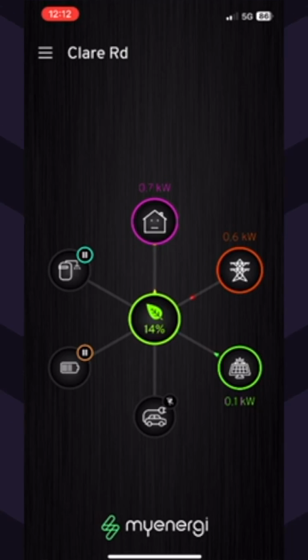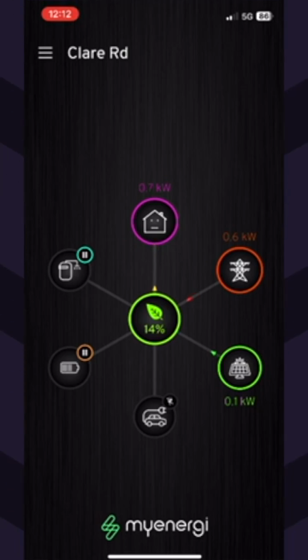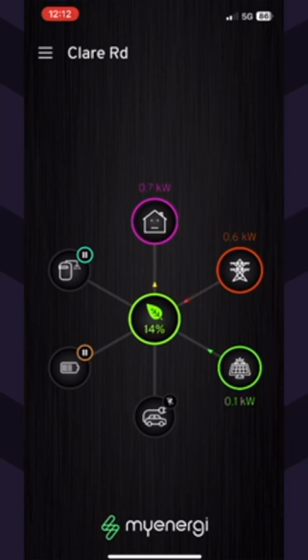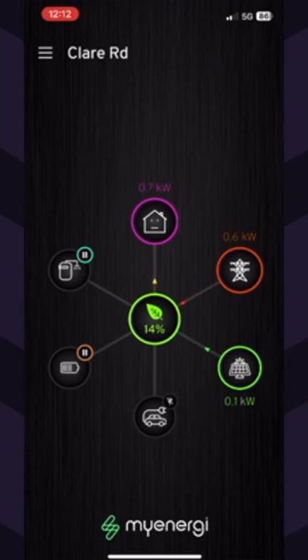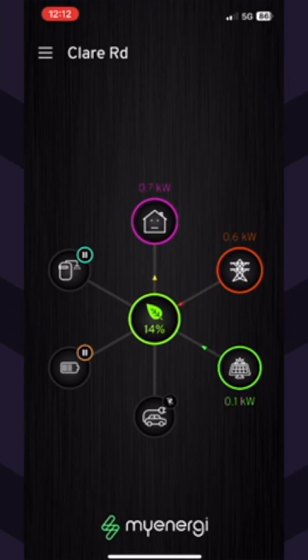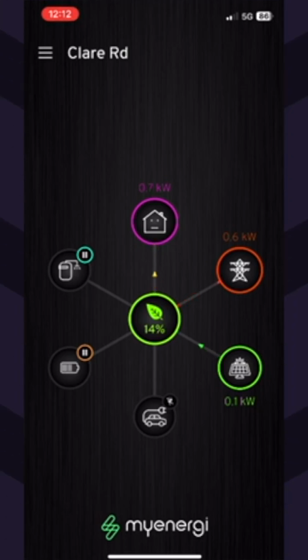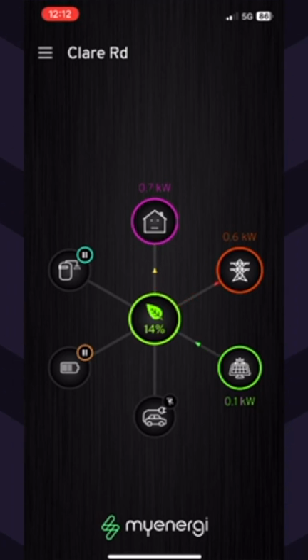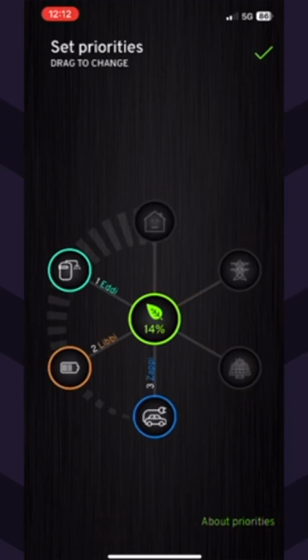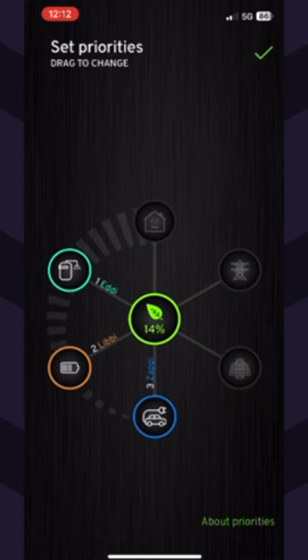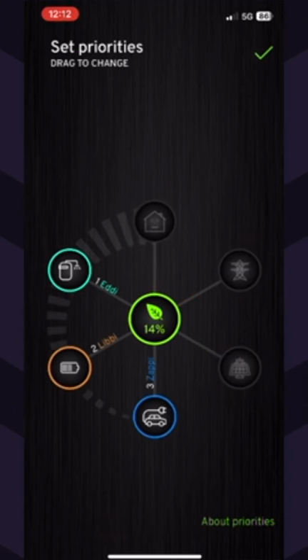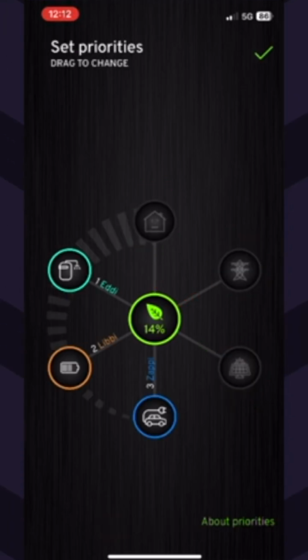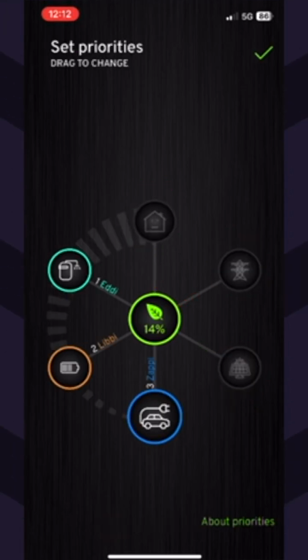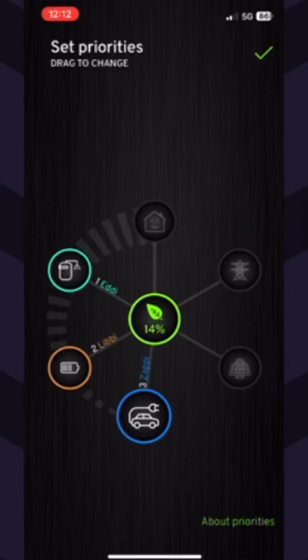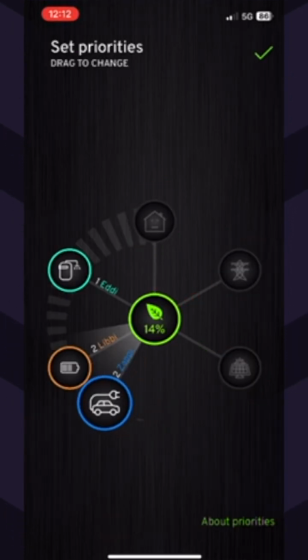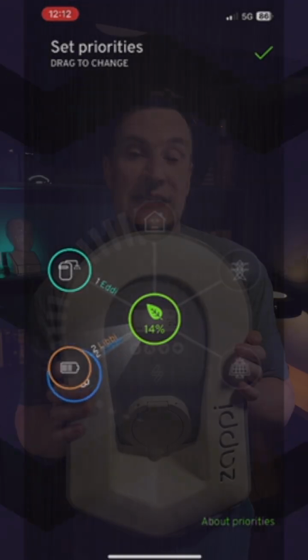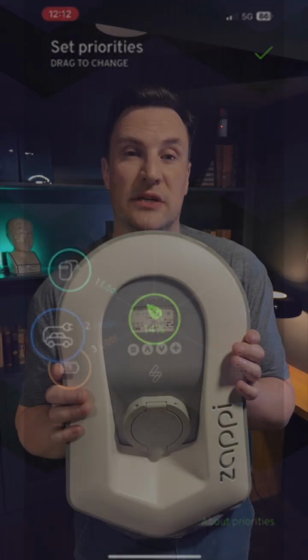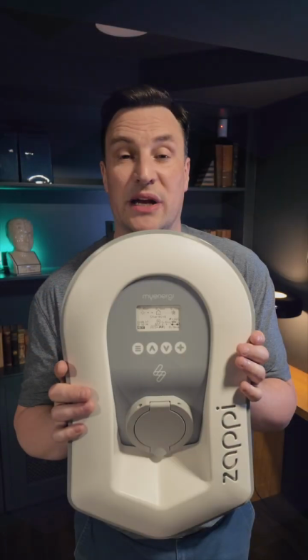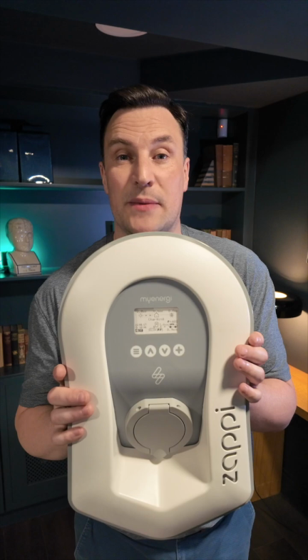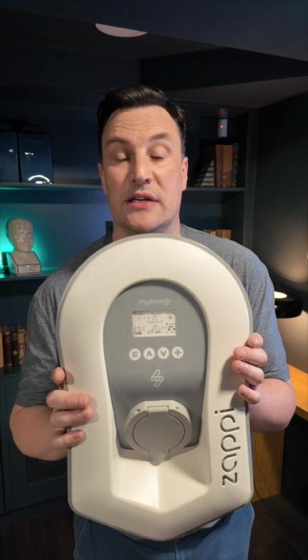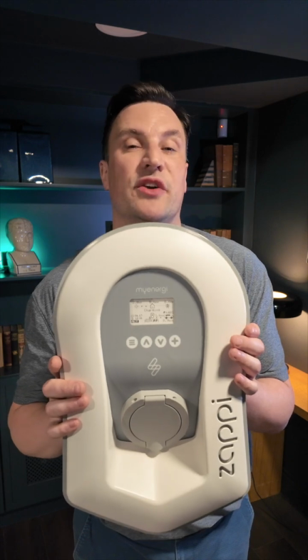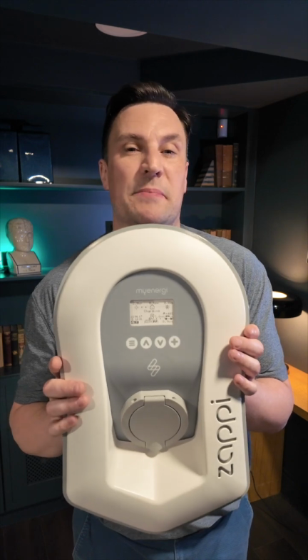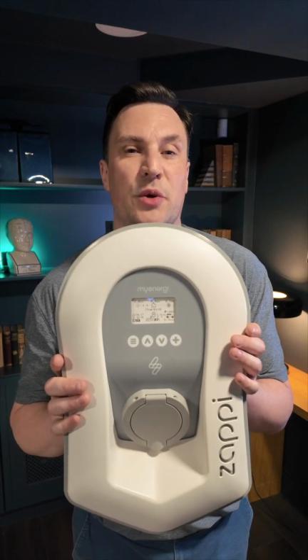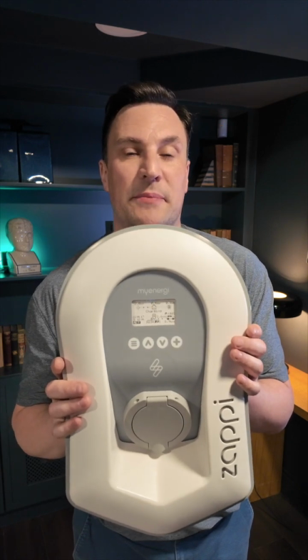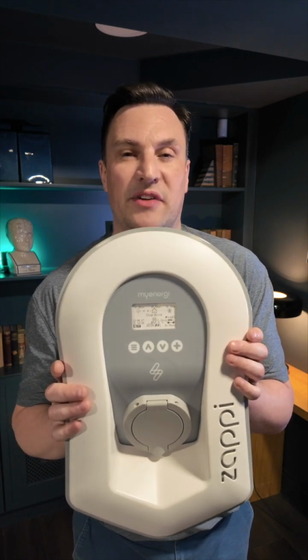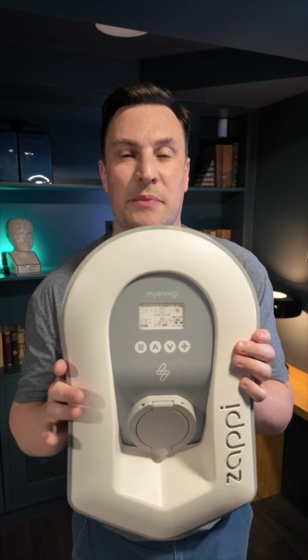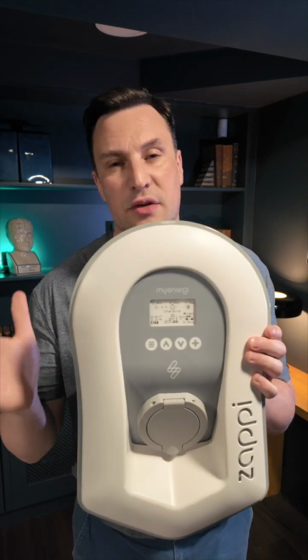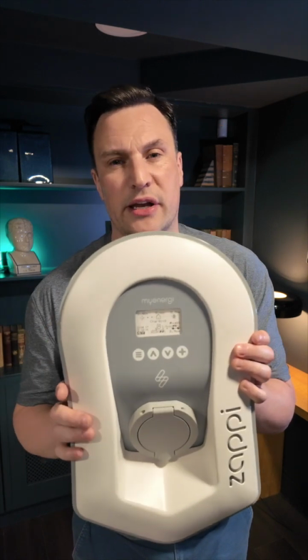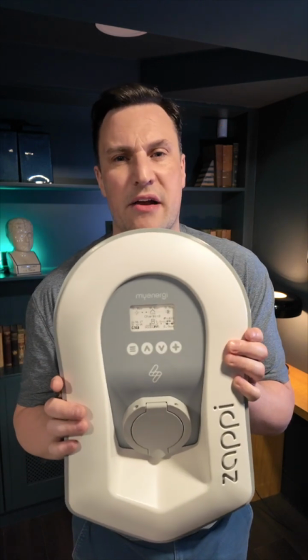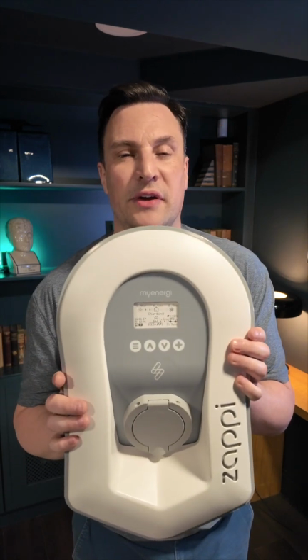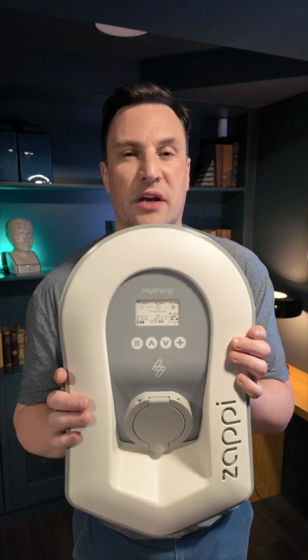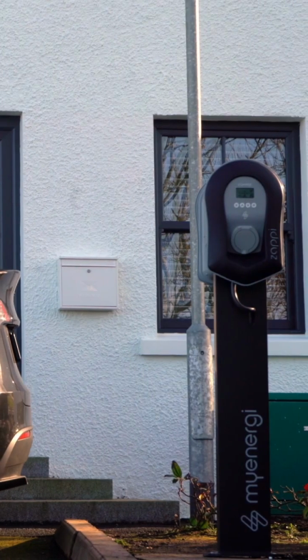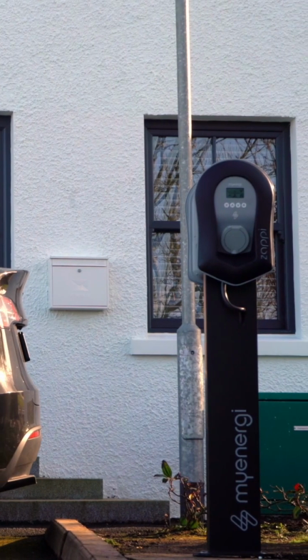It also has smart dynamic load balancing. If you want to charge your car during the night, you can schedule it to whatever time you want — for example, 2am to 7am — so if you're on a tariff, you can avail of that.